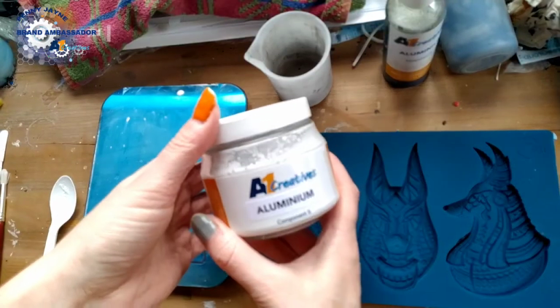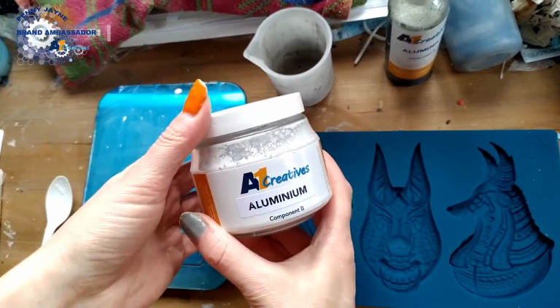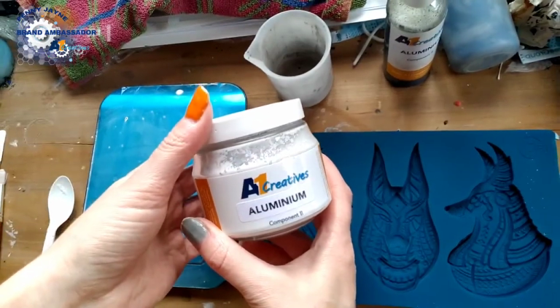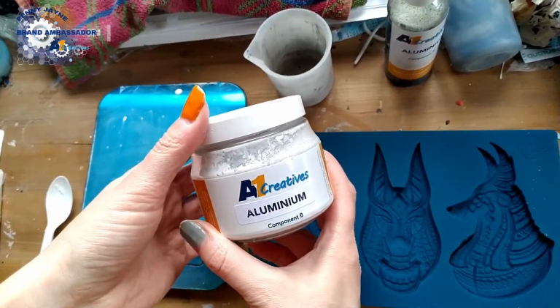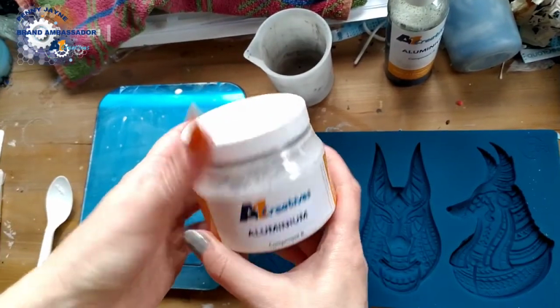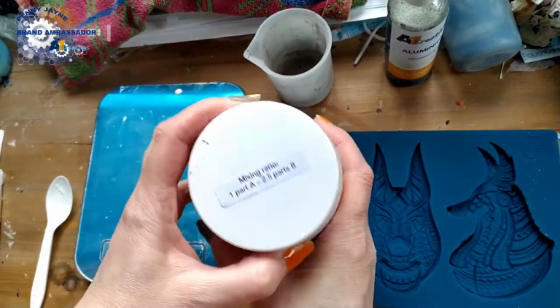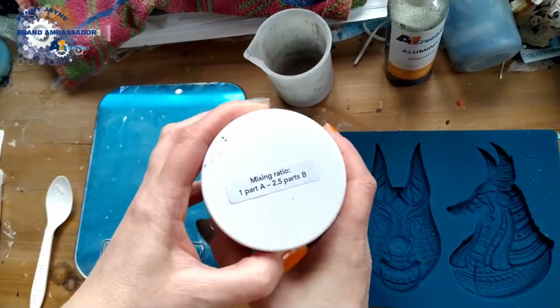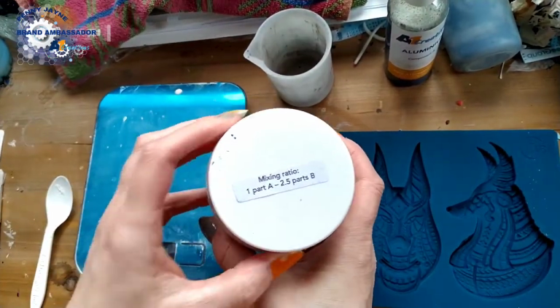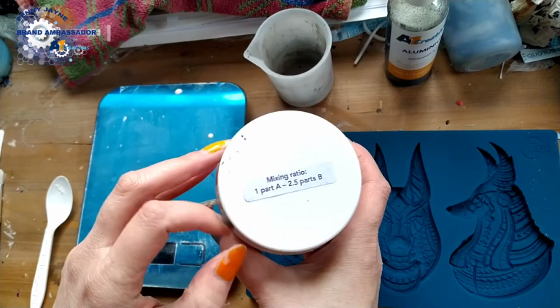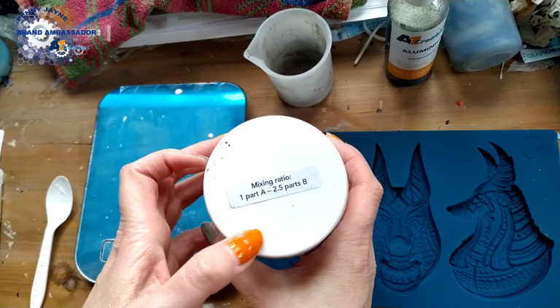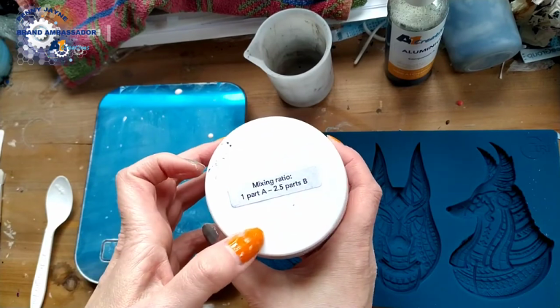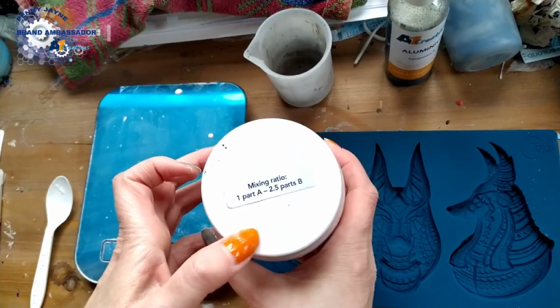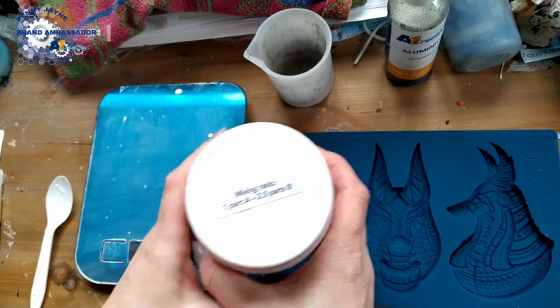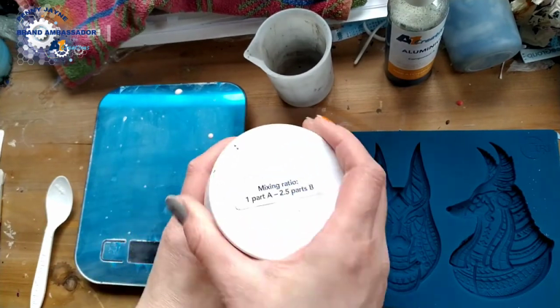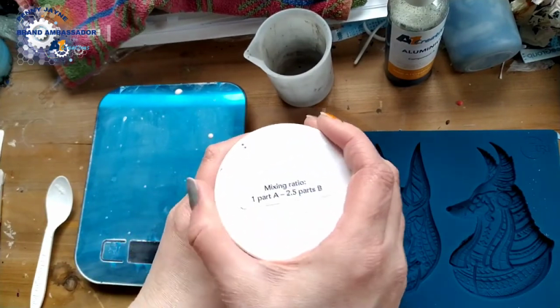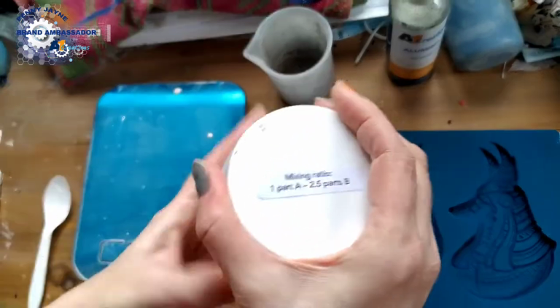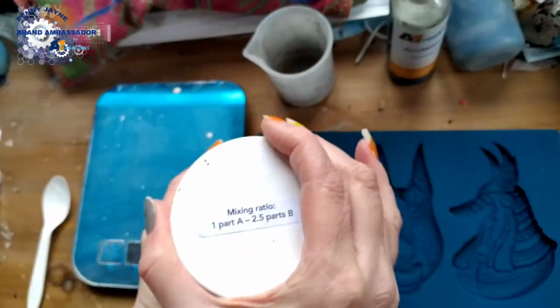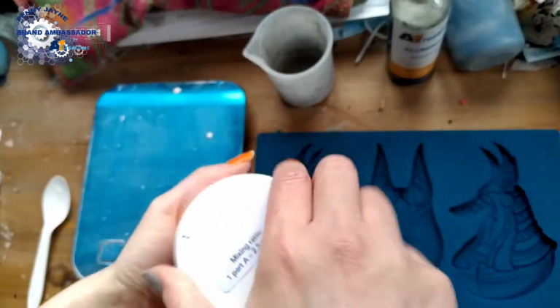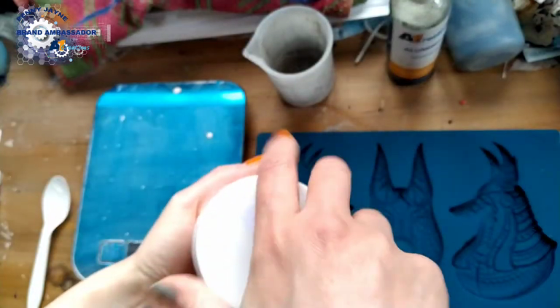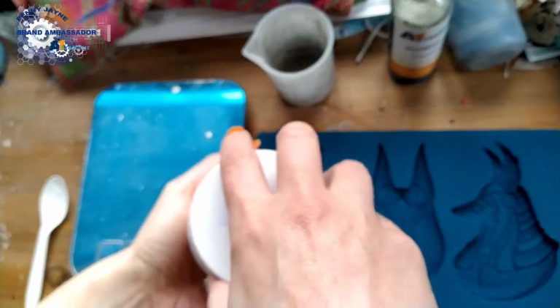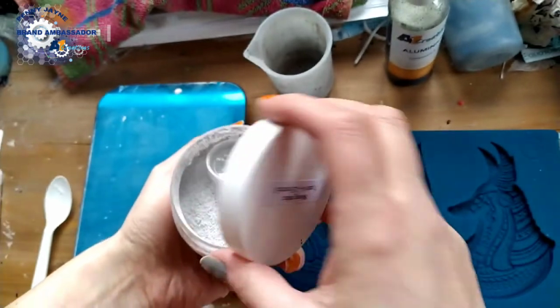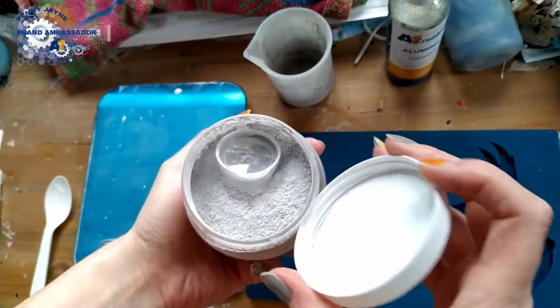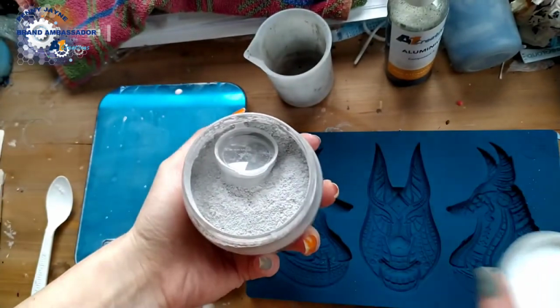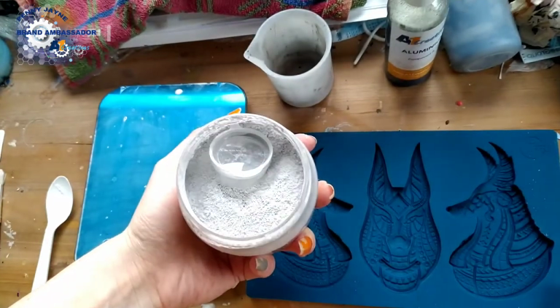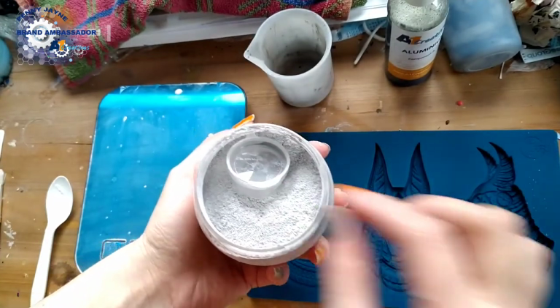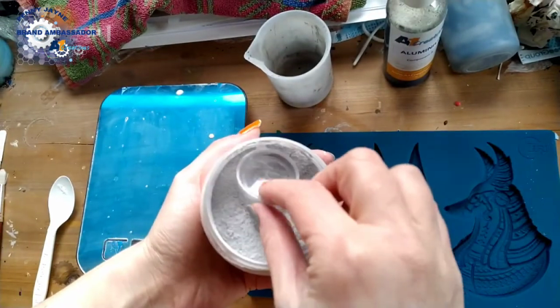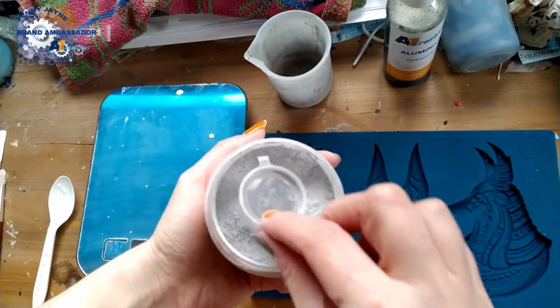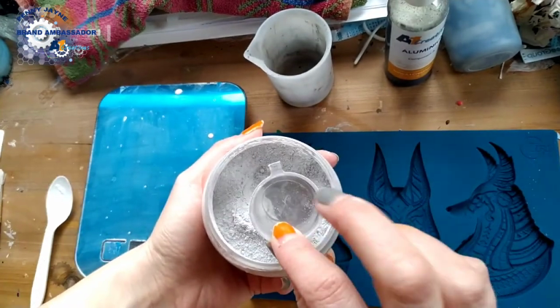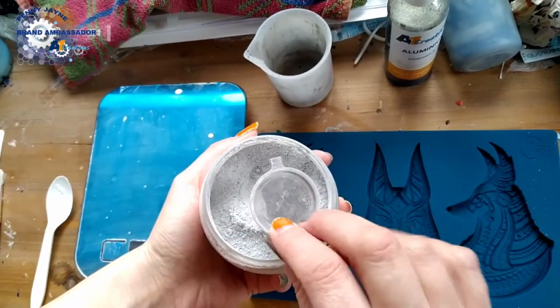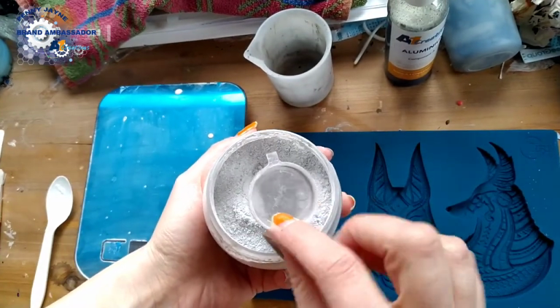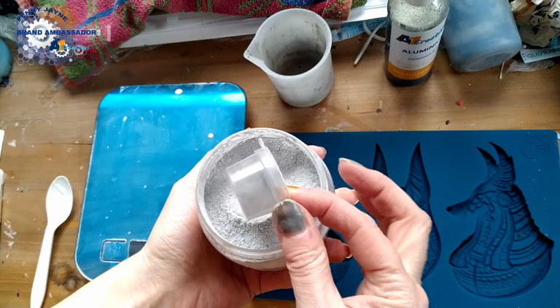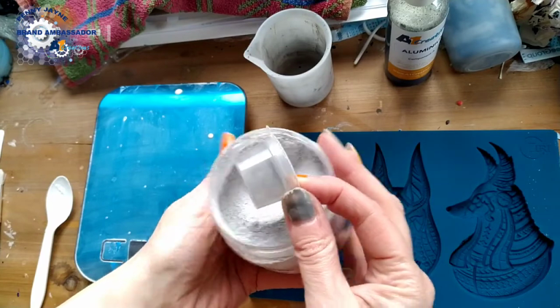Aluminium A1 Creatives — one pot liquid, 2.5 parts powder. You open the tub and get a little pot inside.